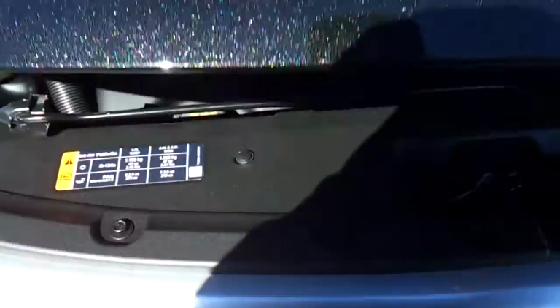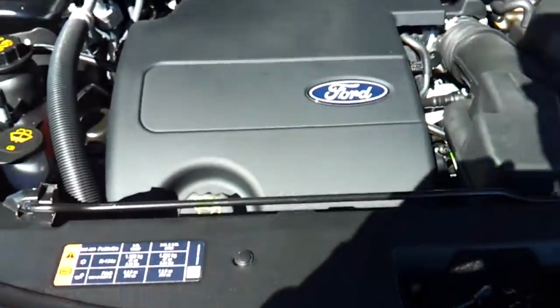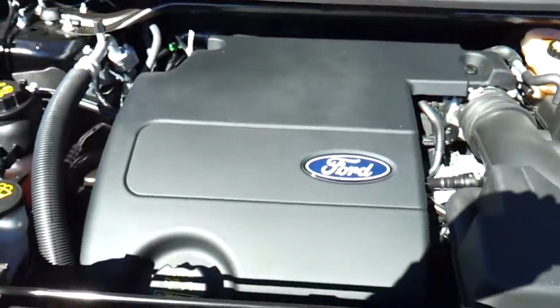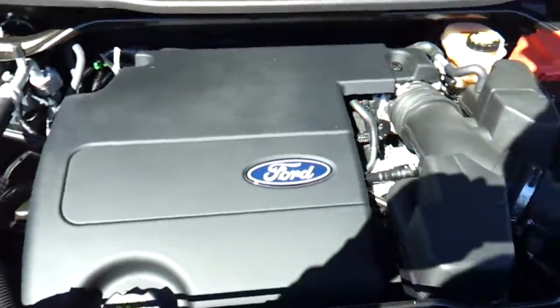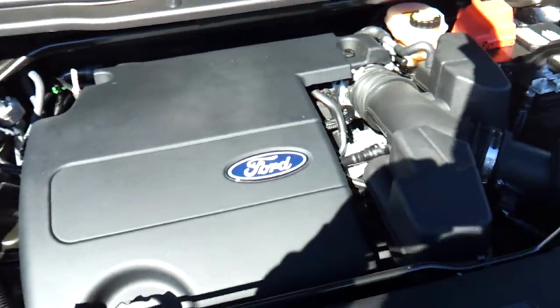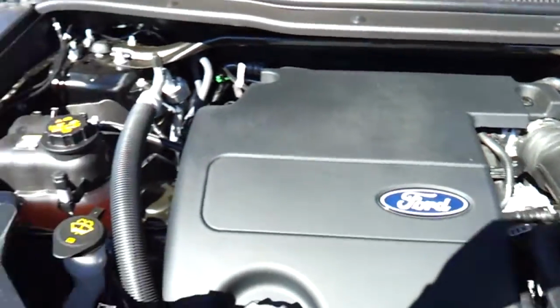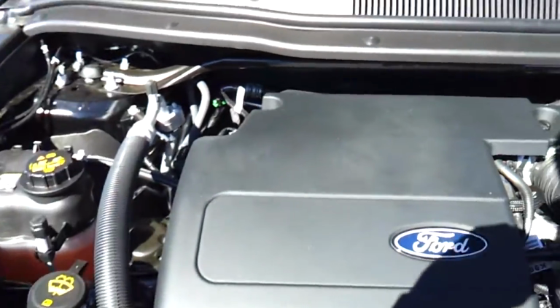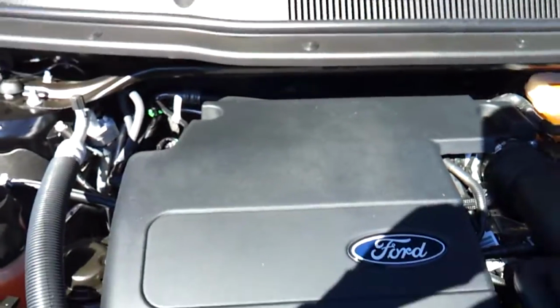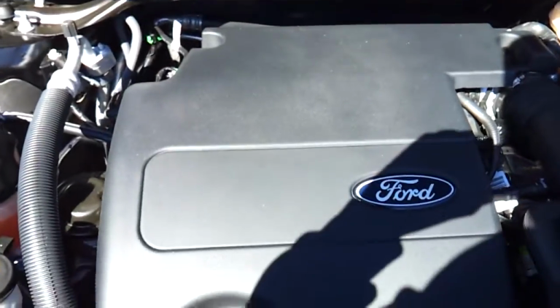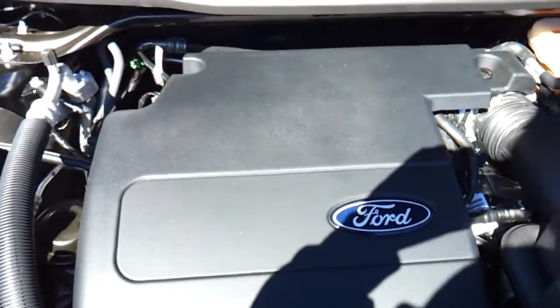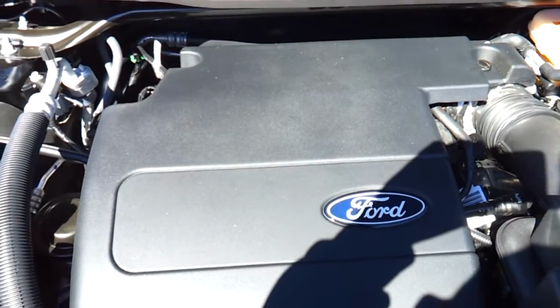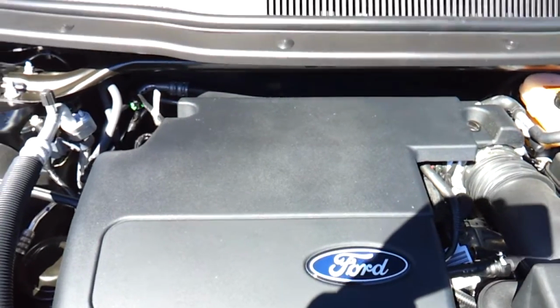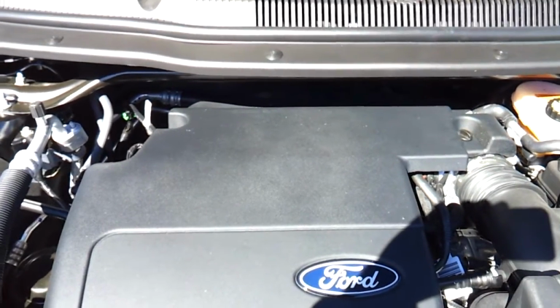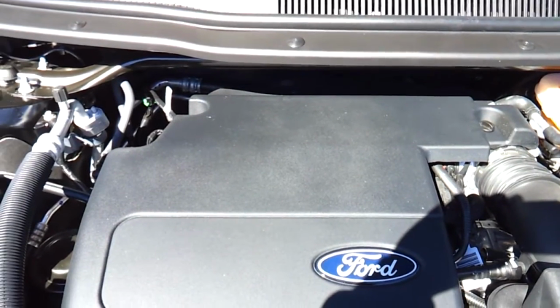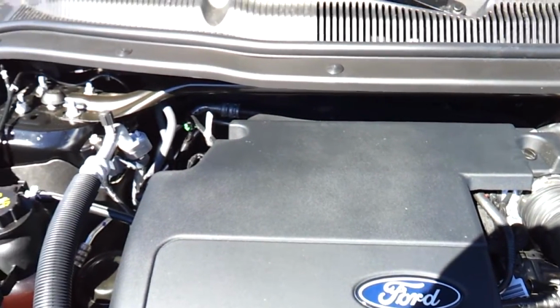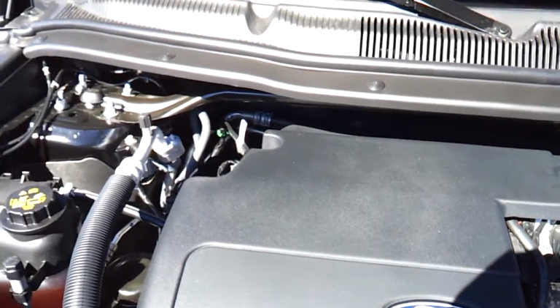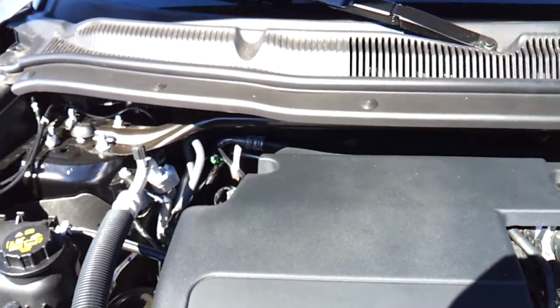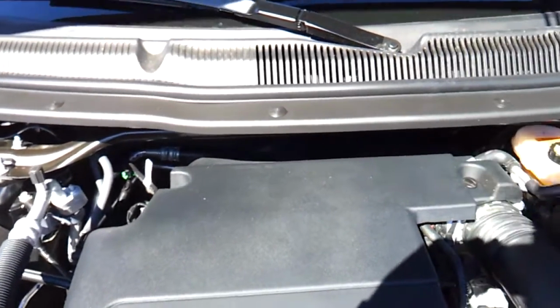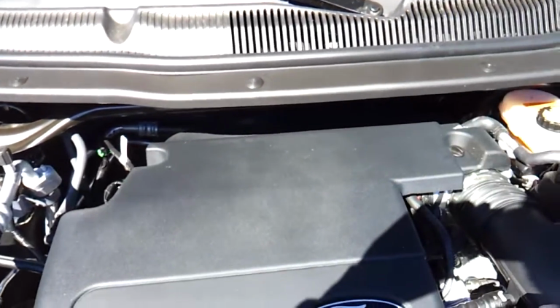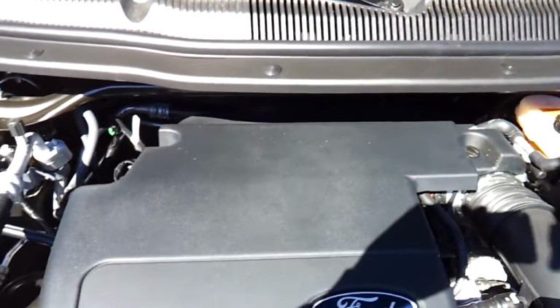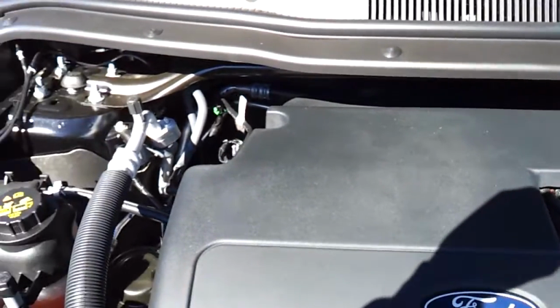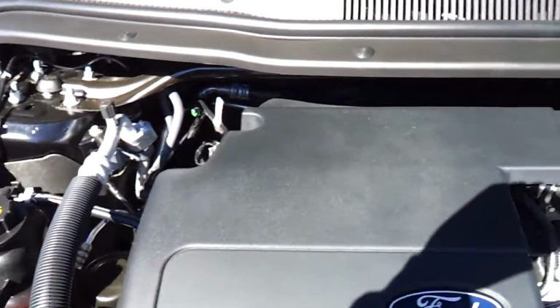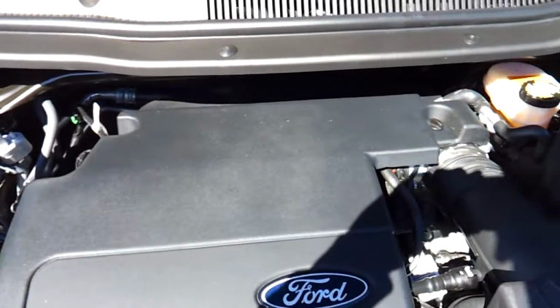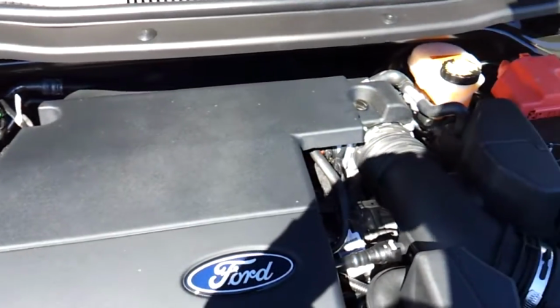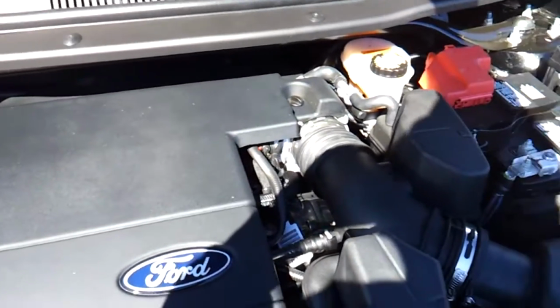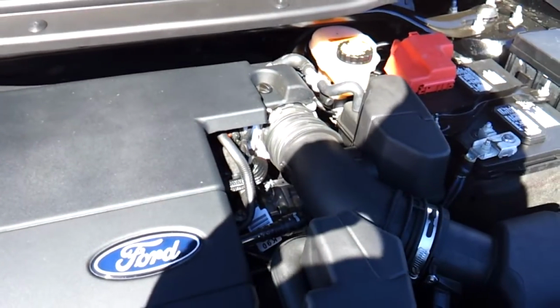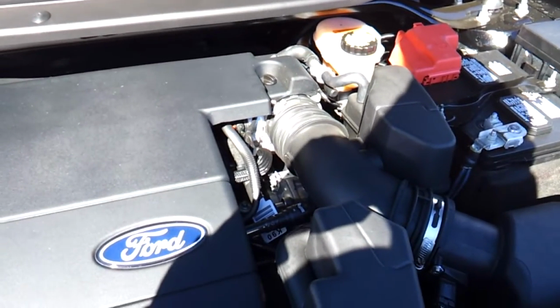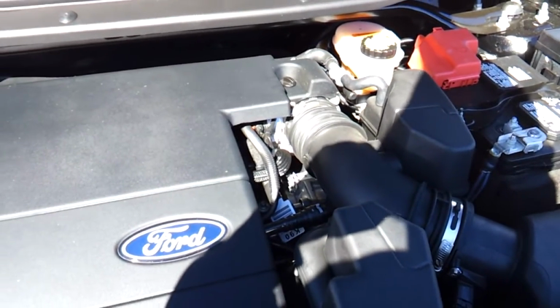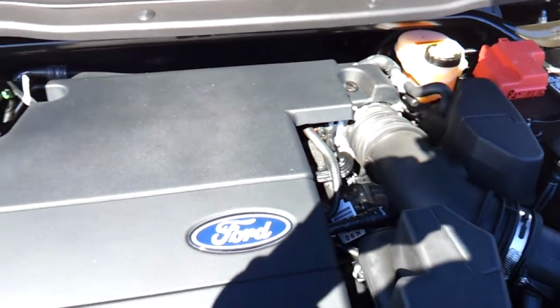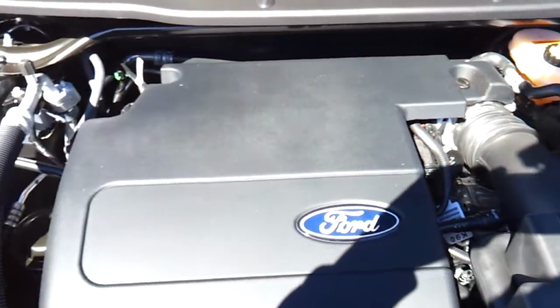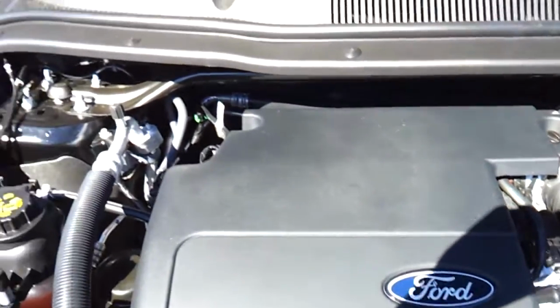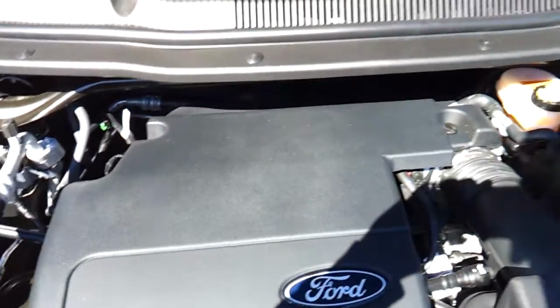Under the hood is a 3.5-liter V6. It provides decent power and acceleration with pretty good fuel economy as well.